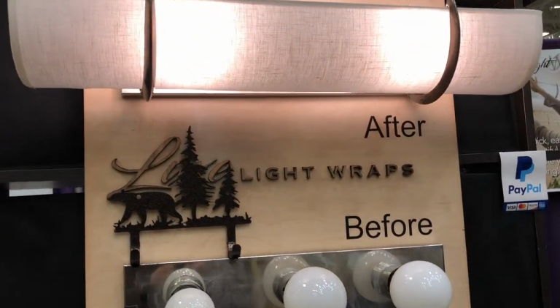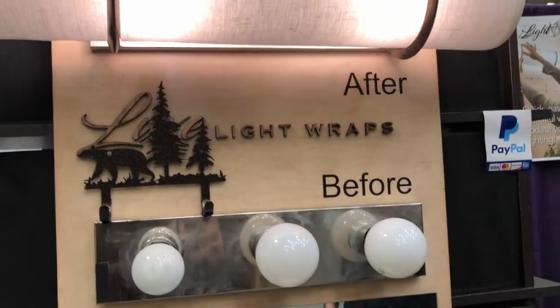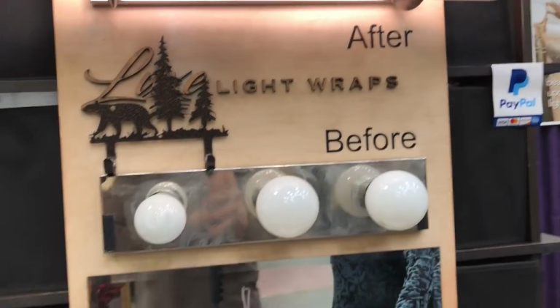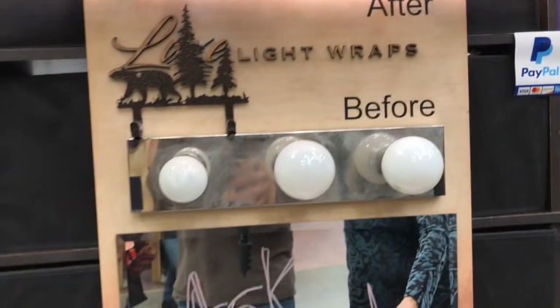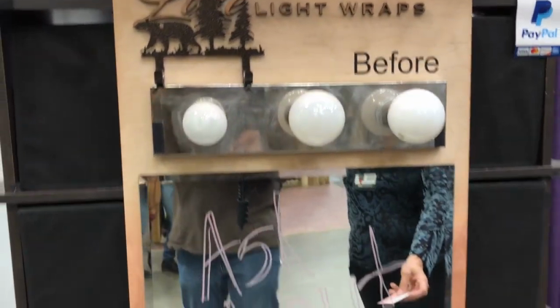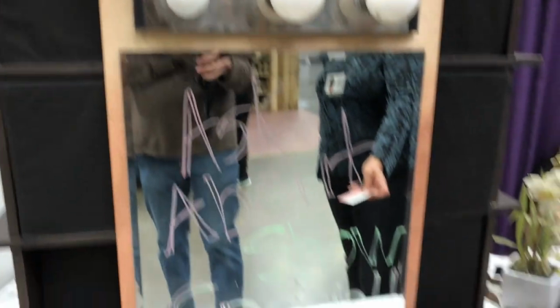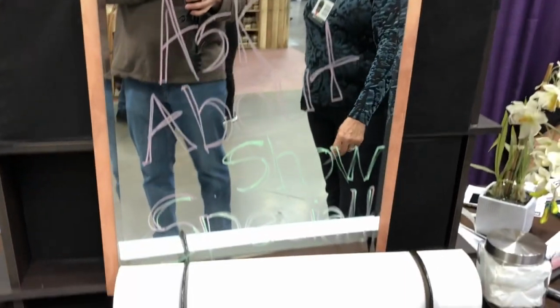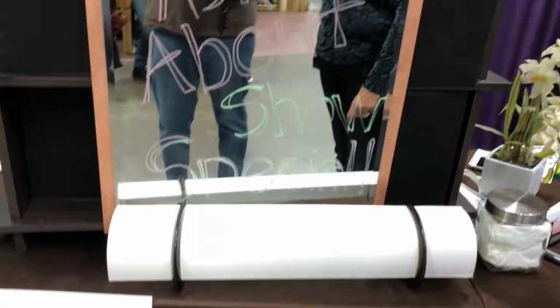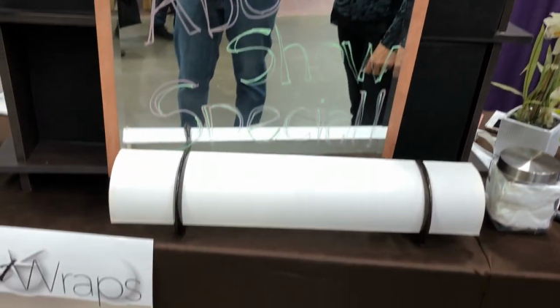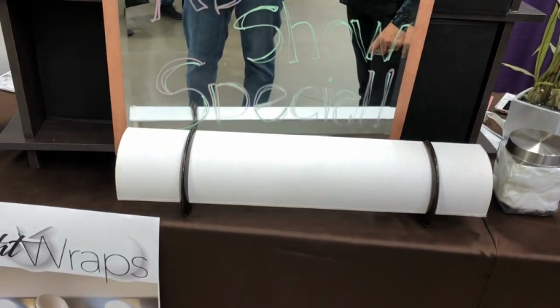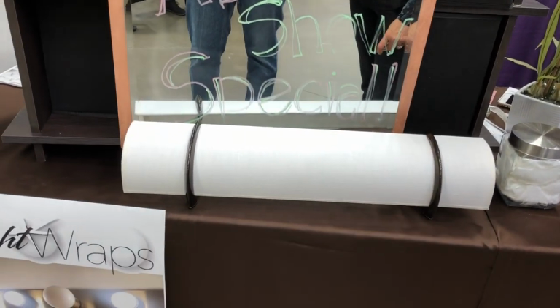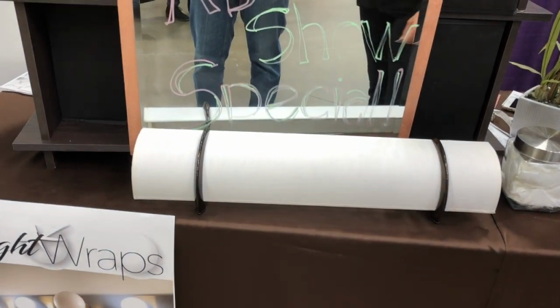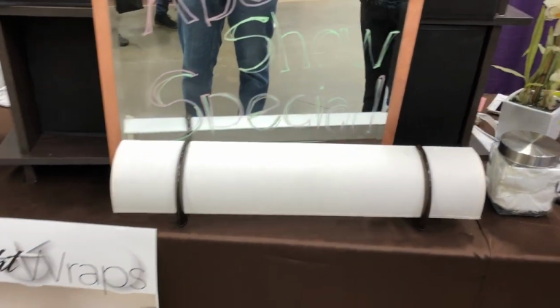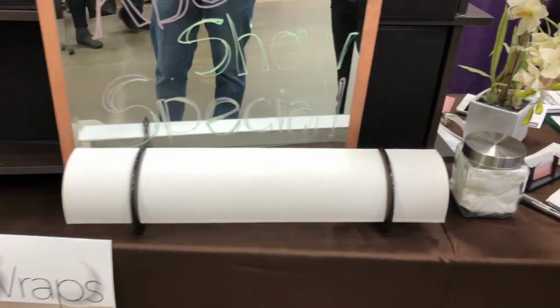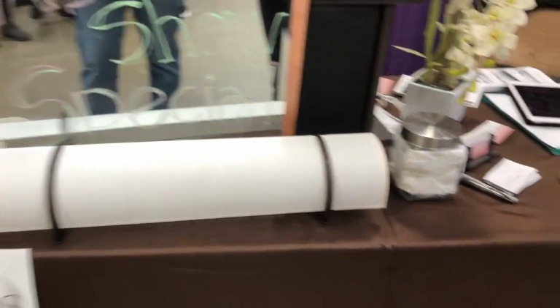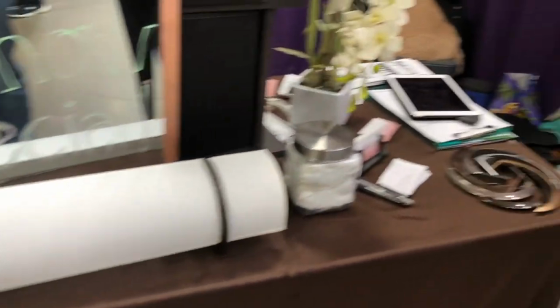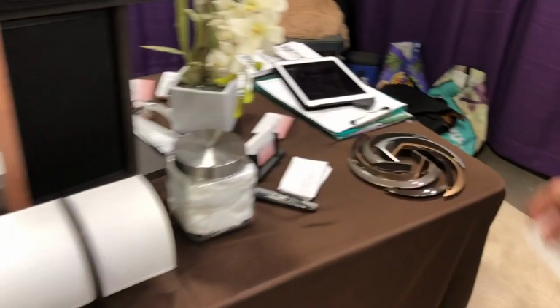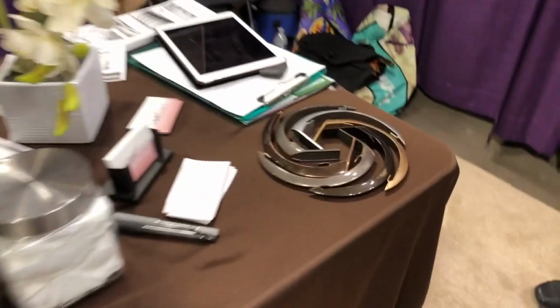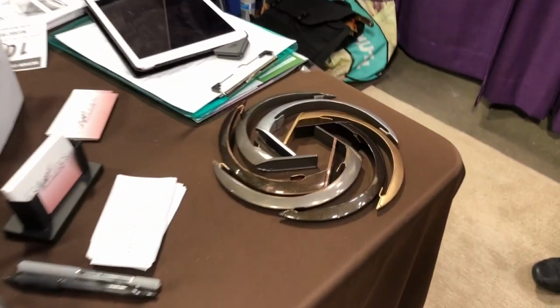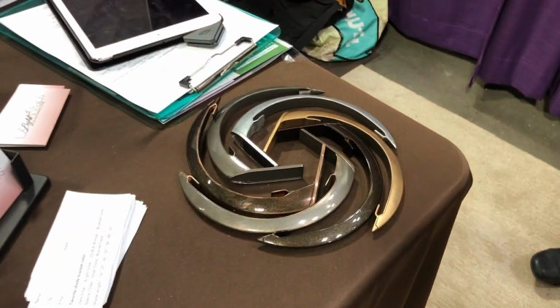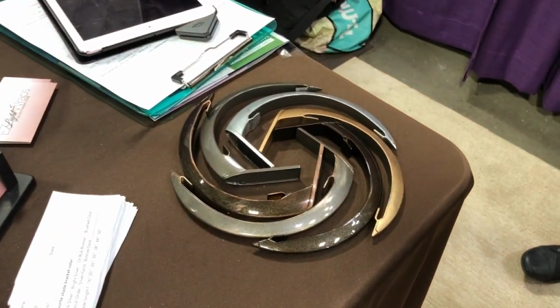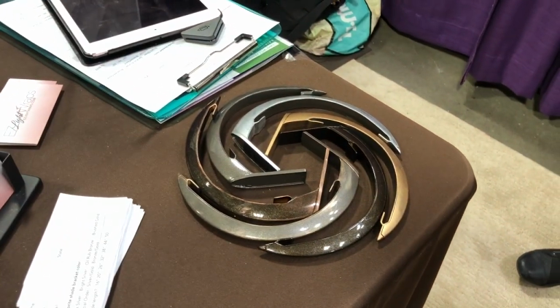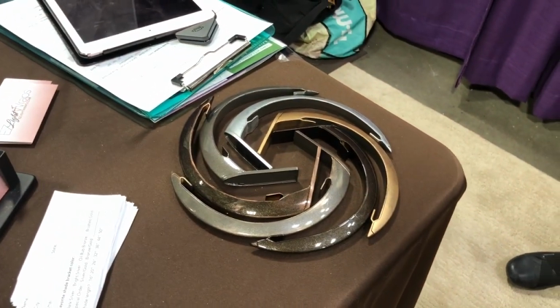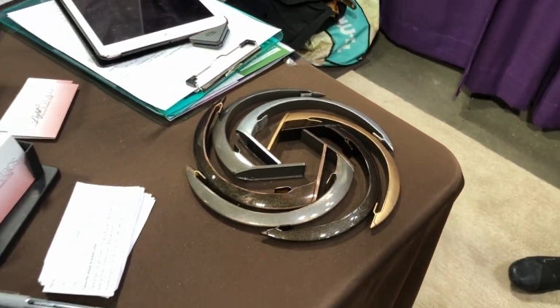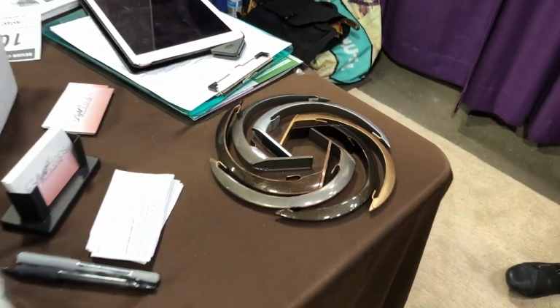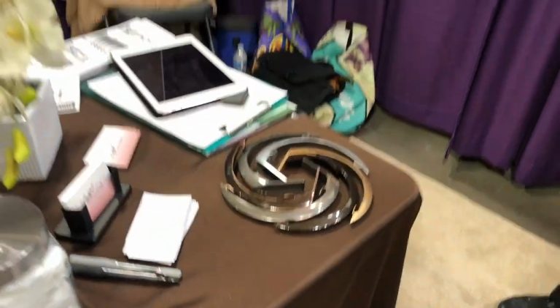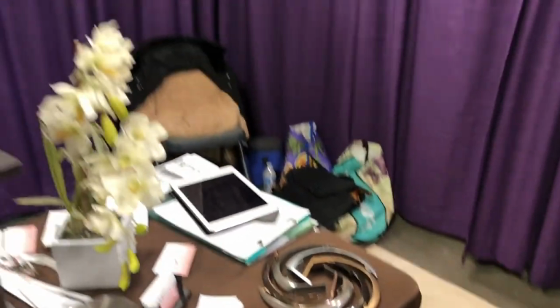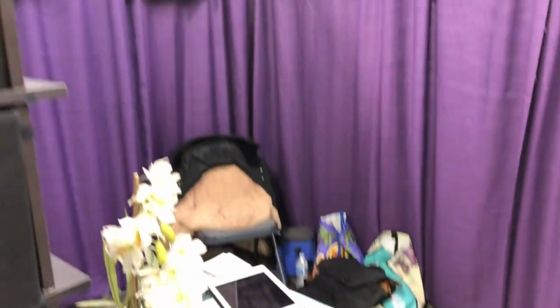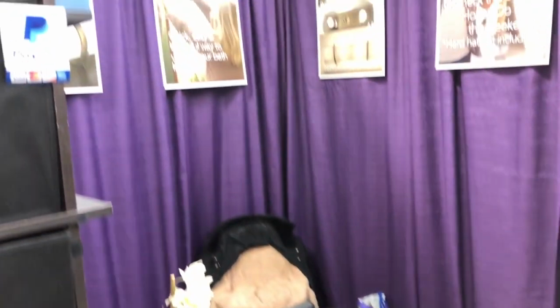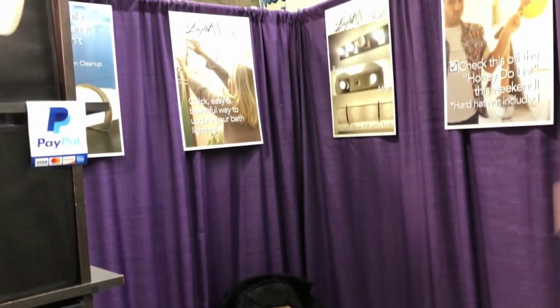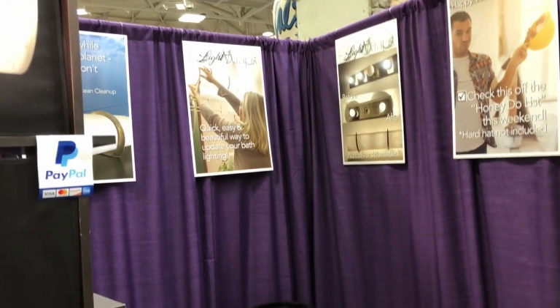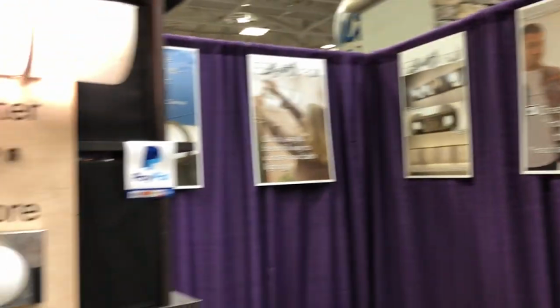There is also a white burlap for more texture. Right now these are the color brackets — some different color brackets available. It'll change. The website is ezlightwraps.com.